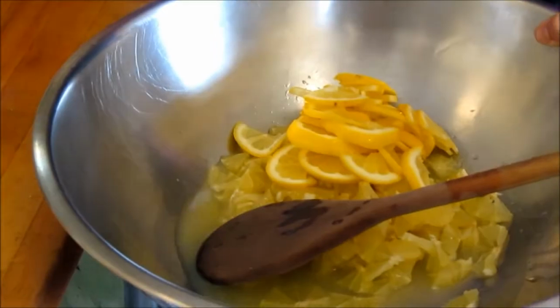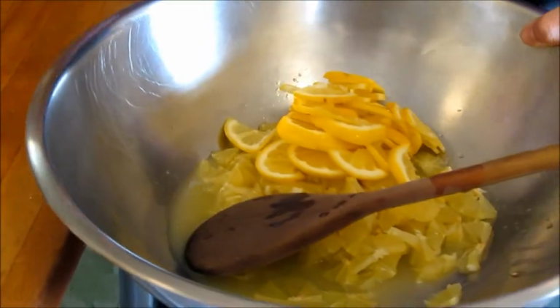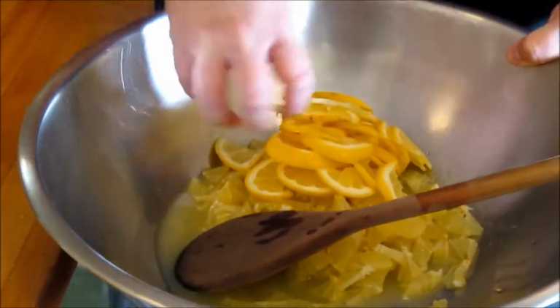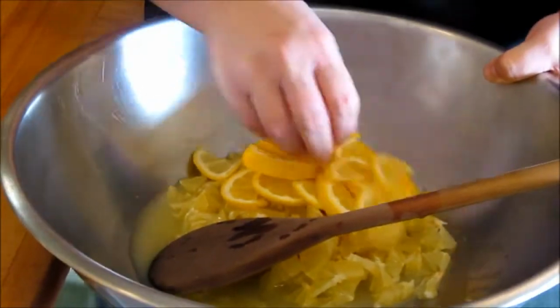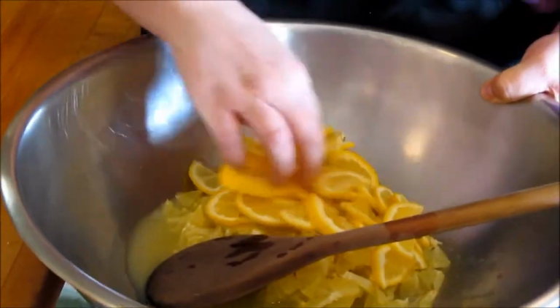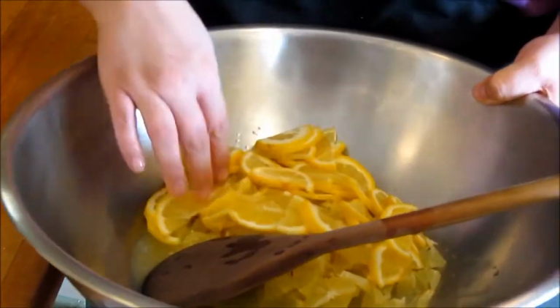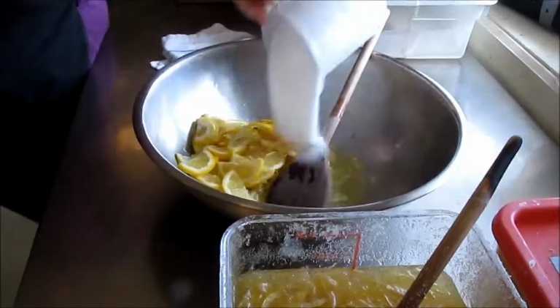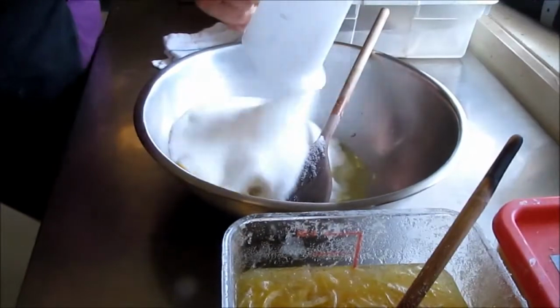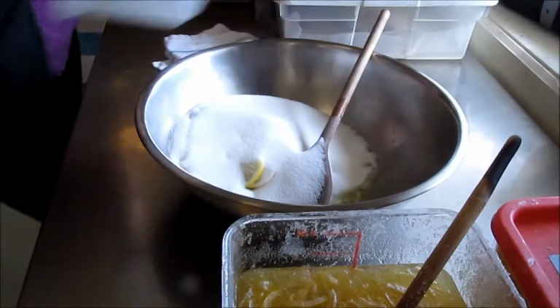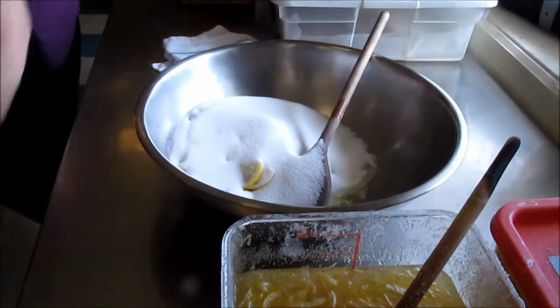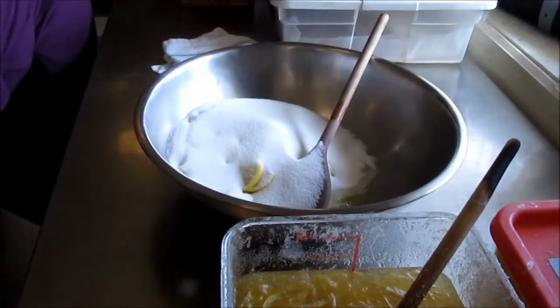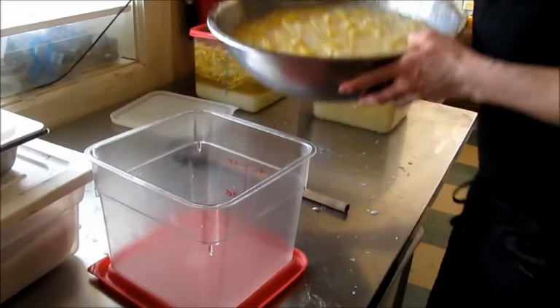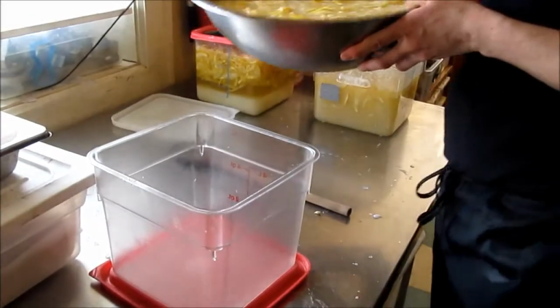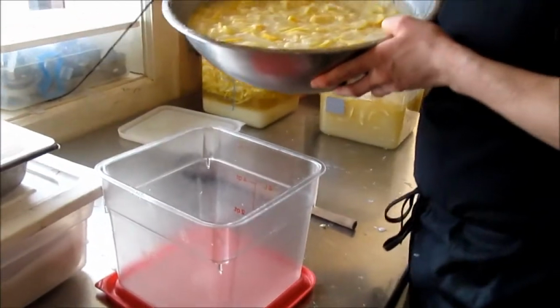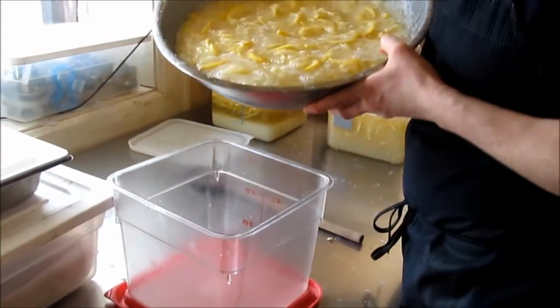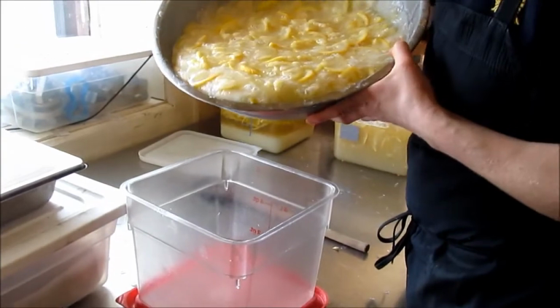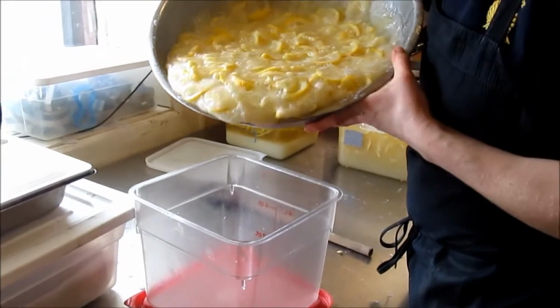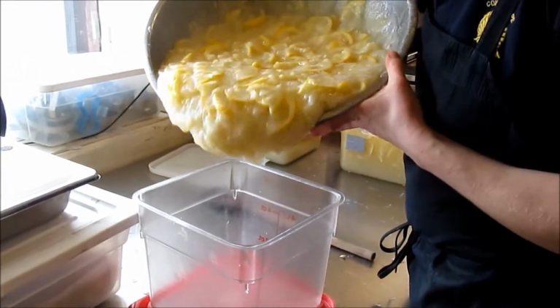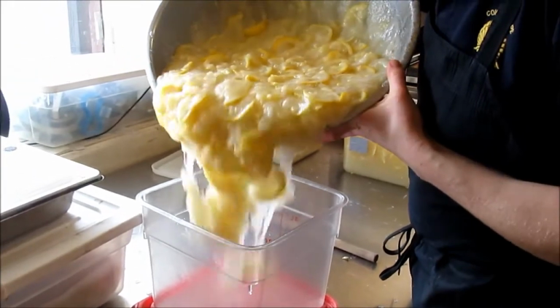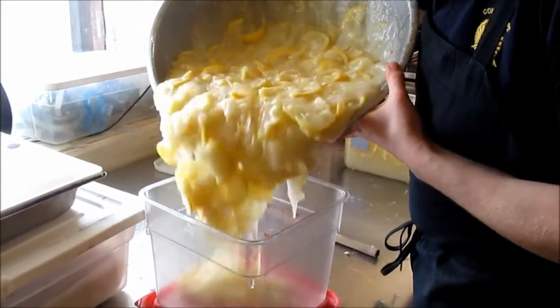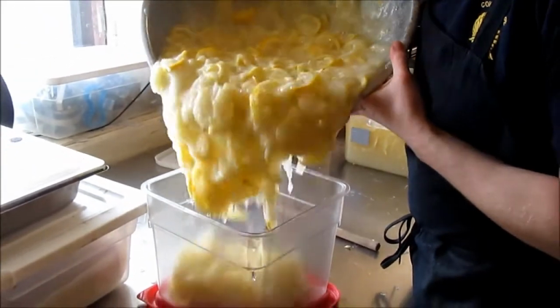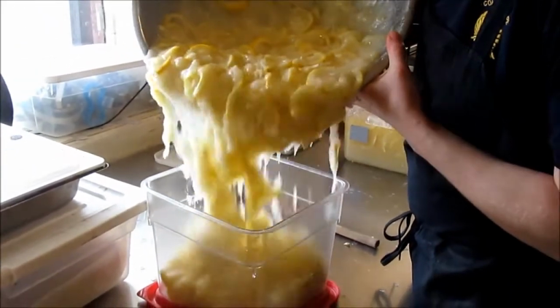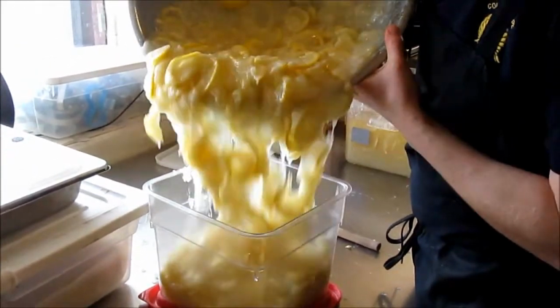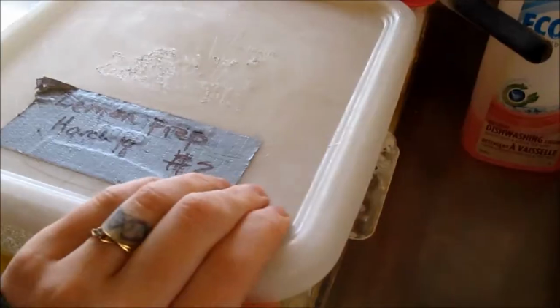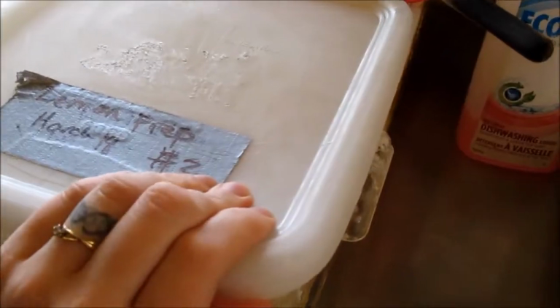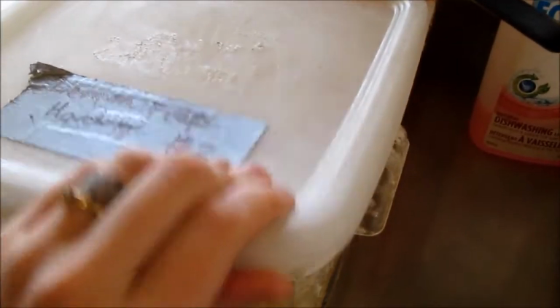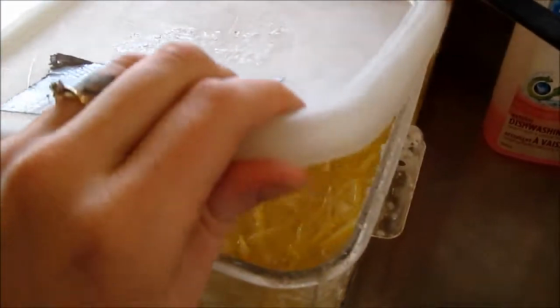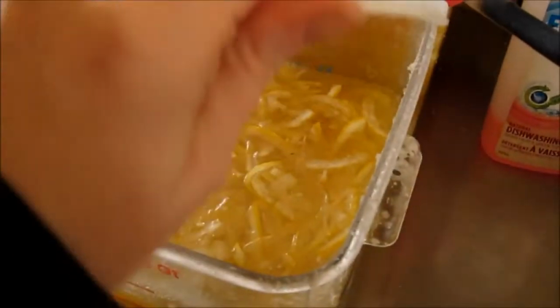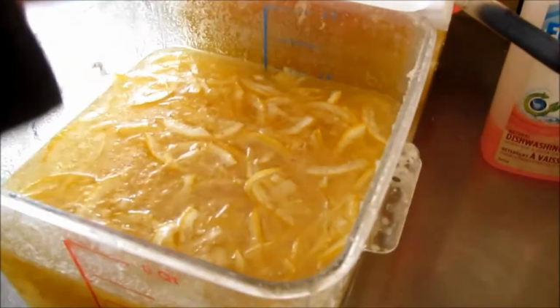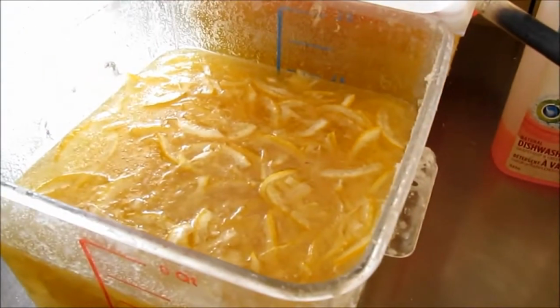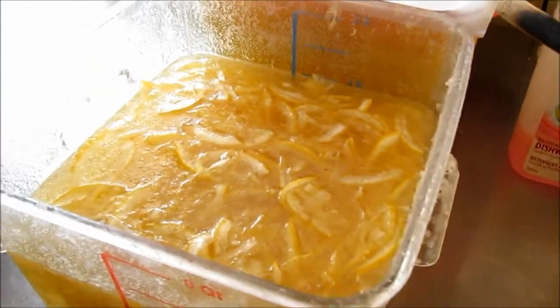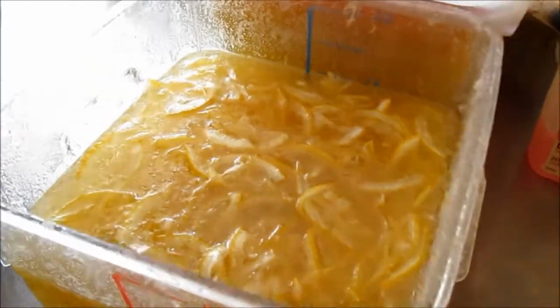The lemon and sugar are combined in a bowl. We stir it frequently to dissolve all the sugar. Once the mixture is ready, in a separate bowl,